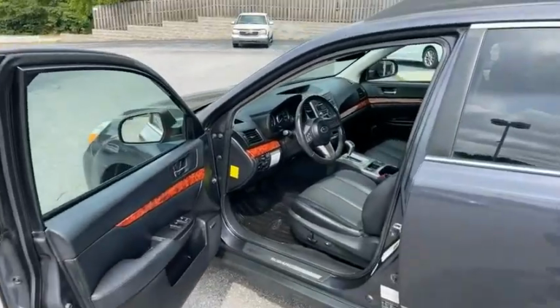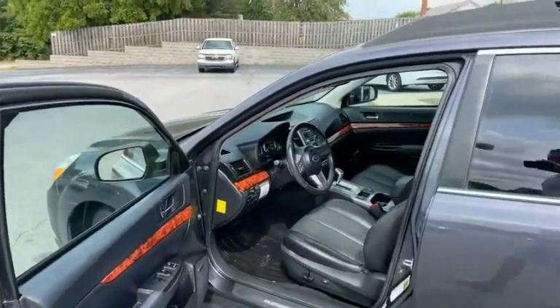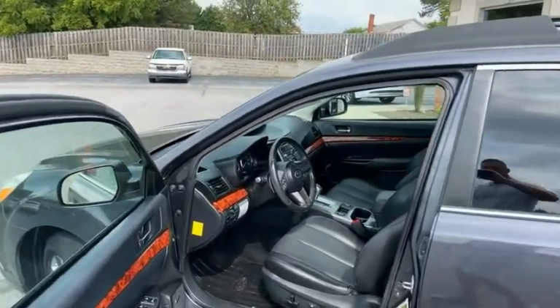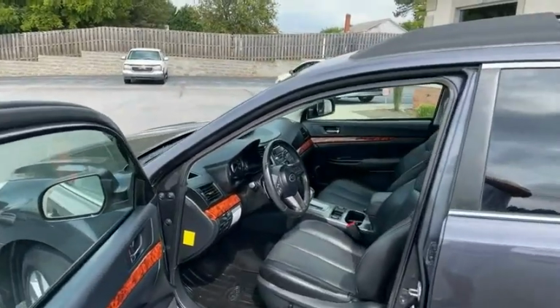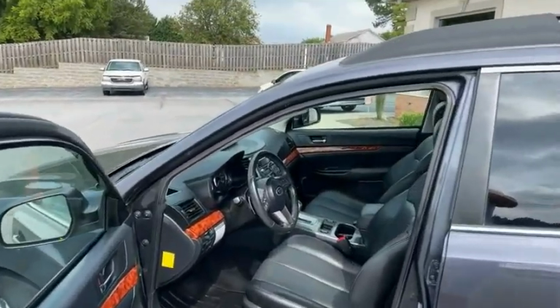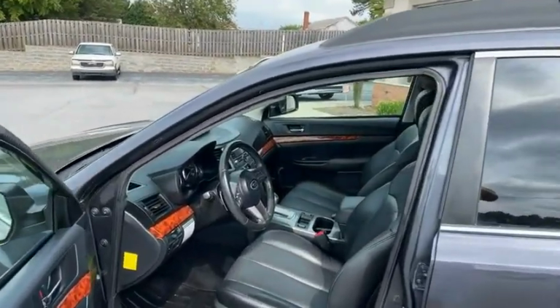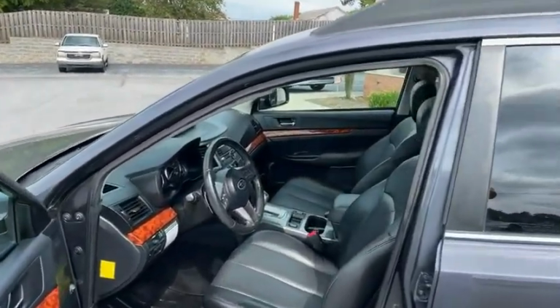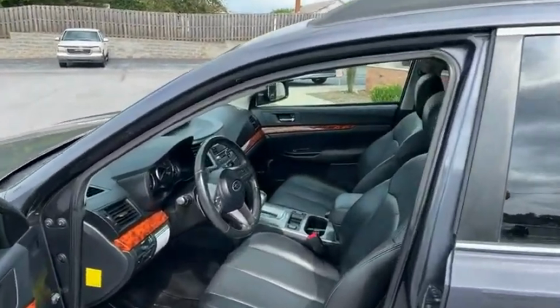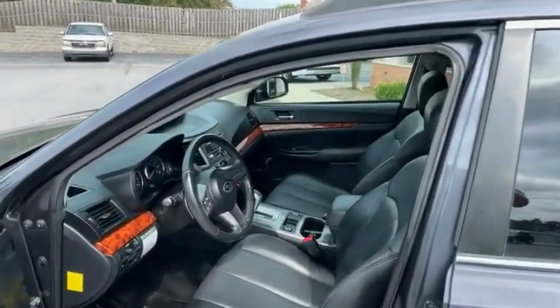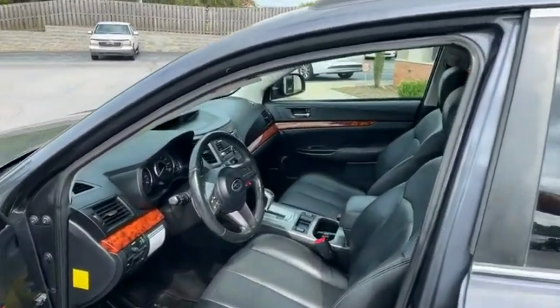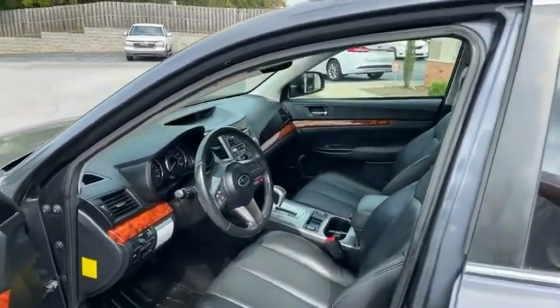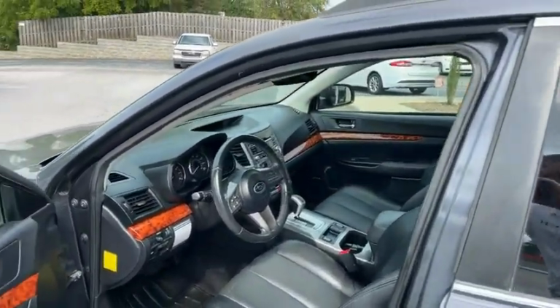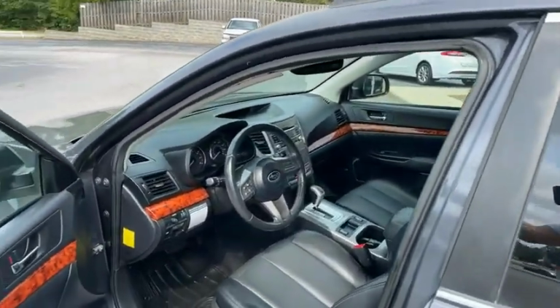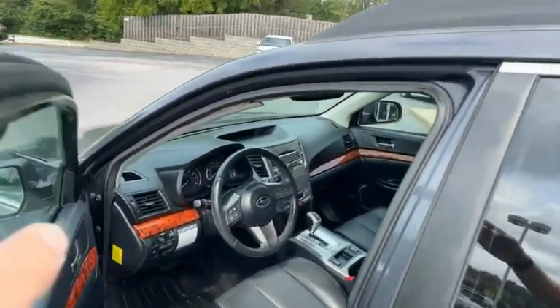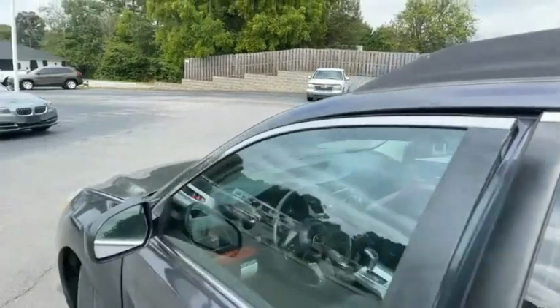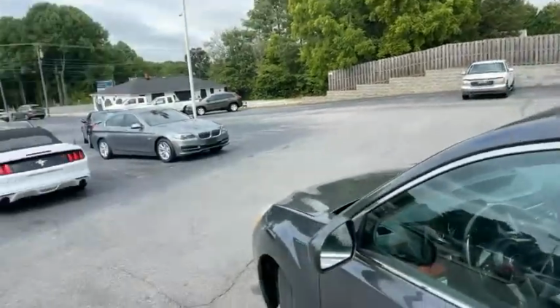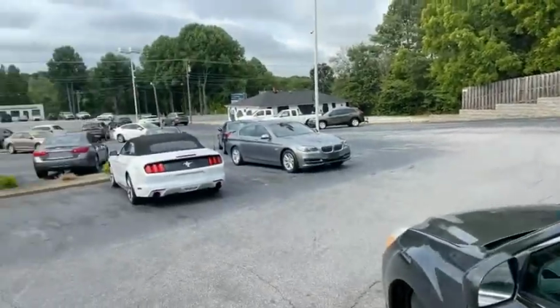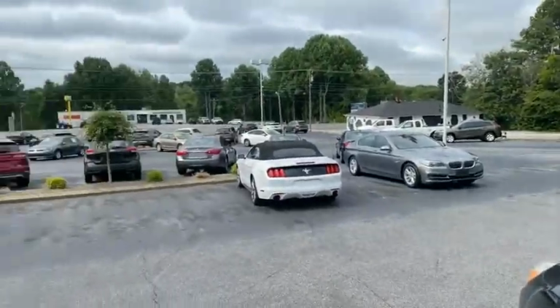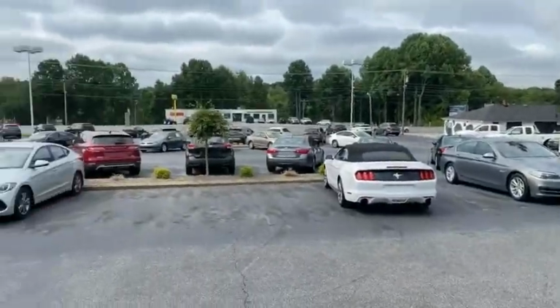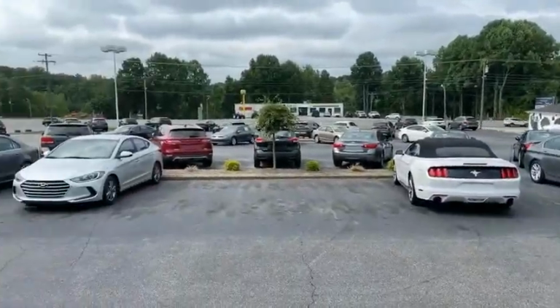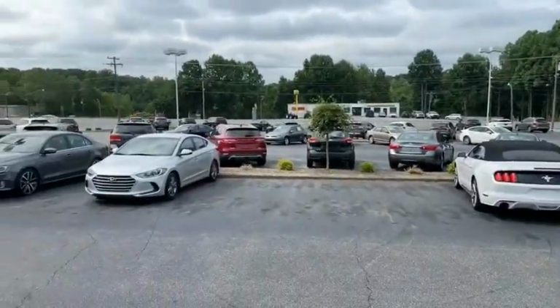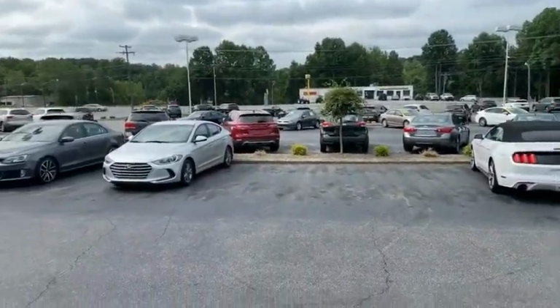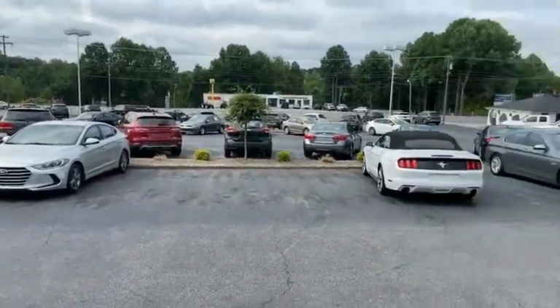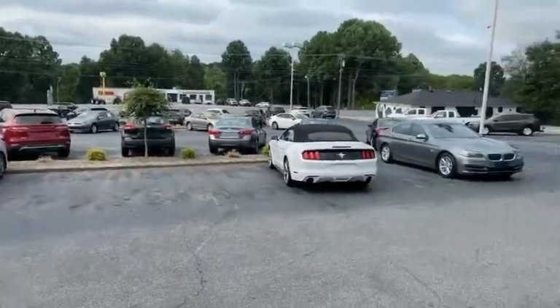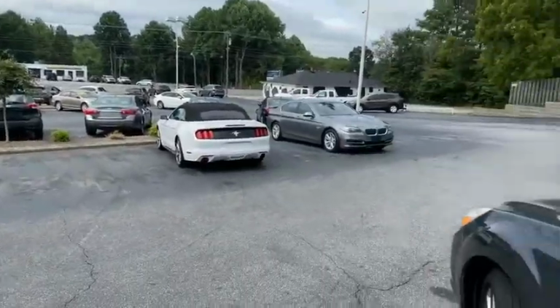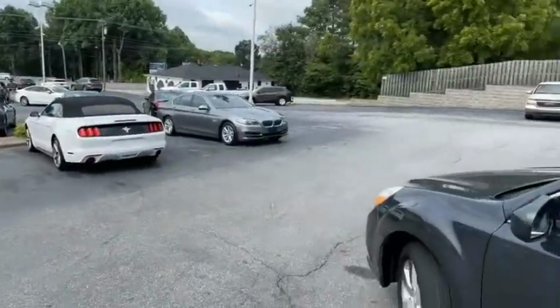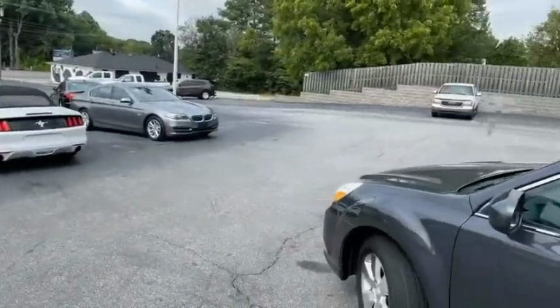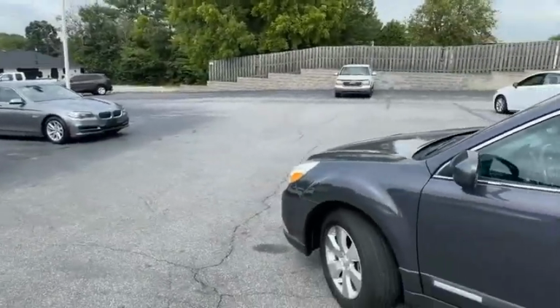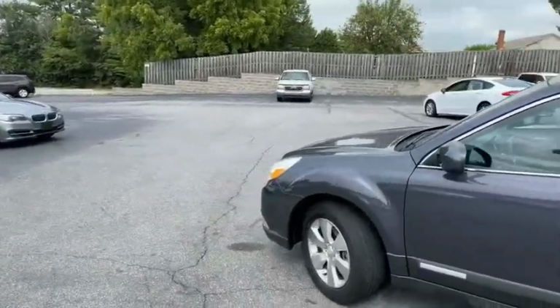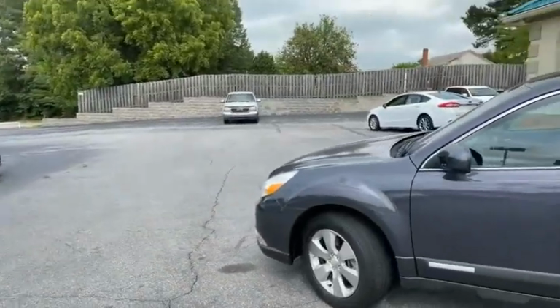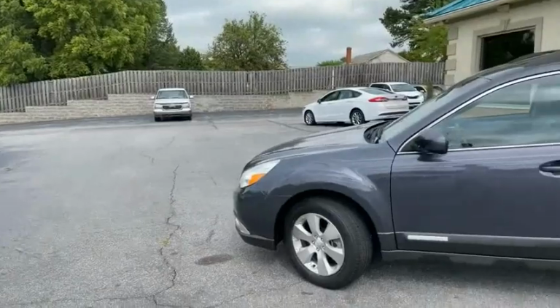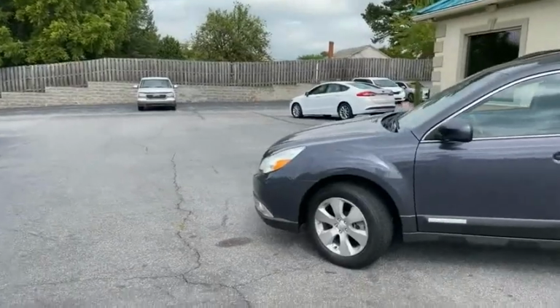We do all of our financing right here at the Trading Post. Look how clean, guys. Huge selection of inventory. You can apply for this car live online at tradingpostcars.com.